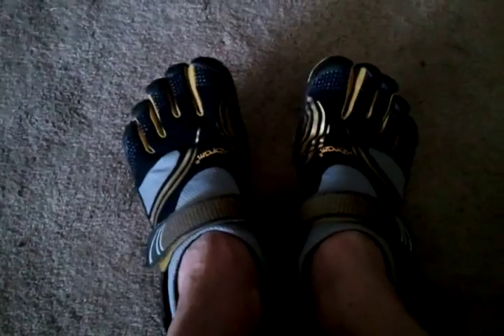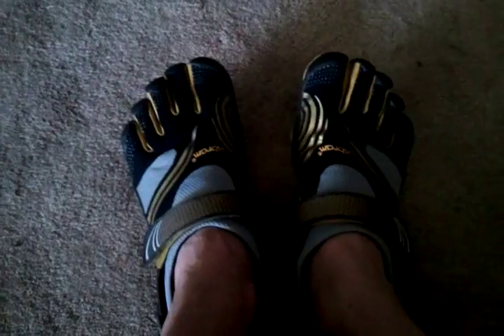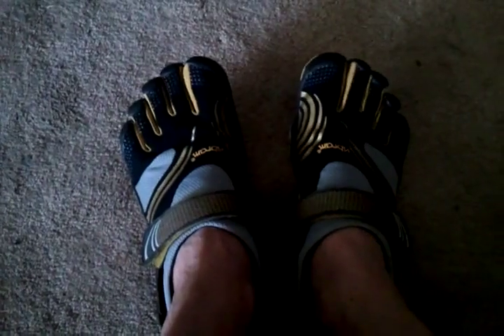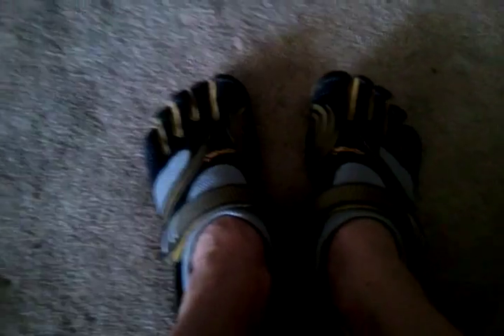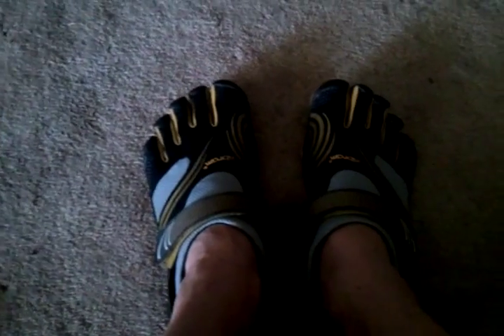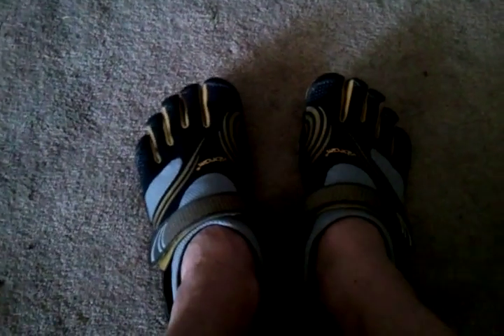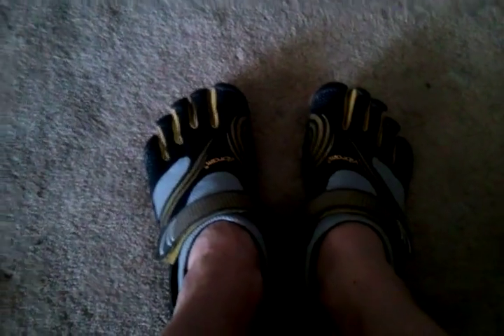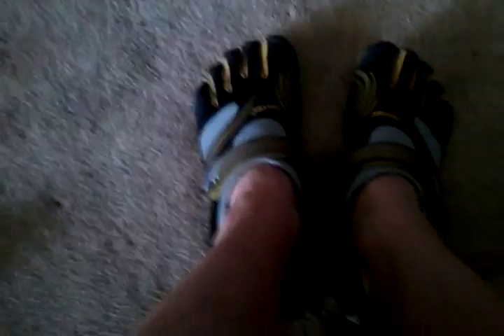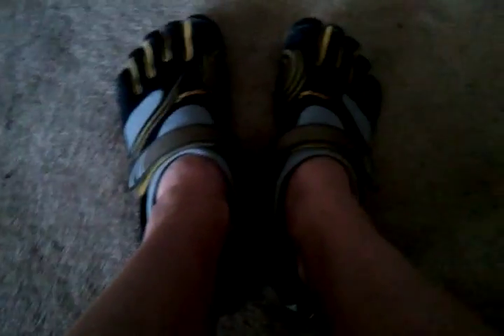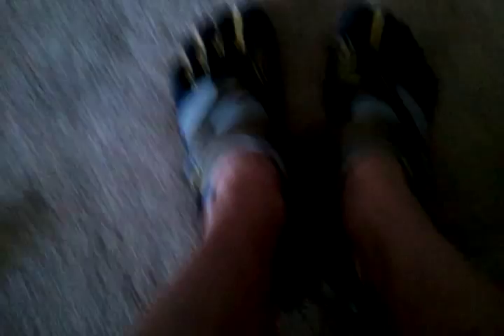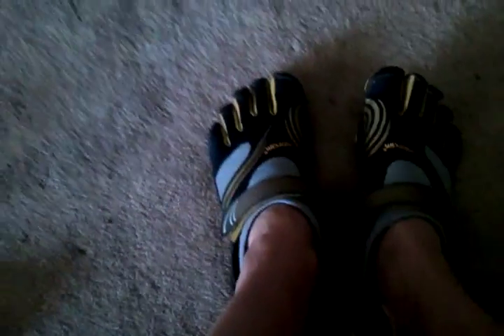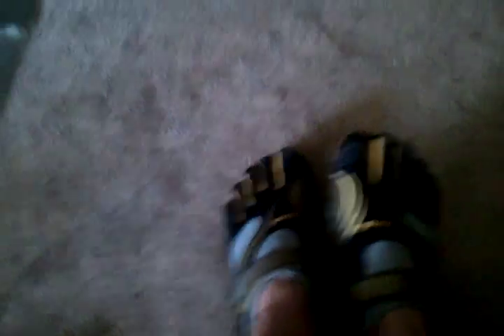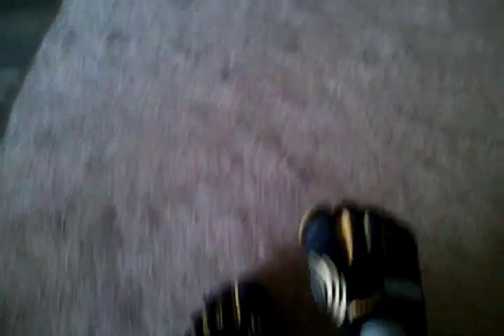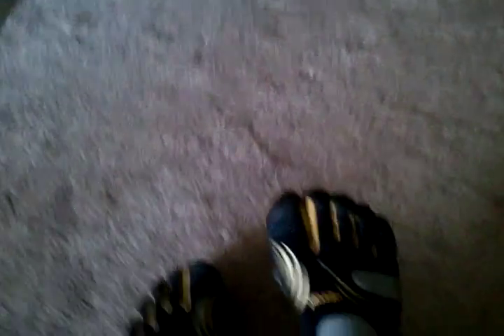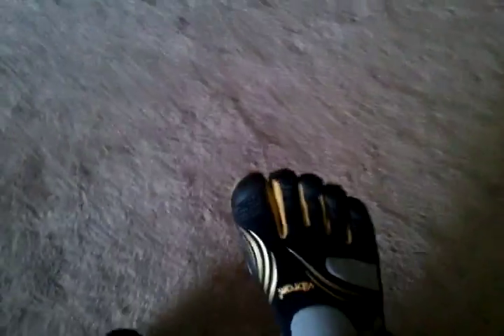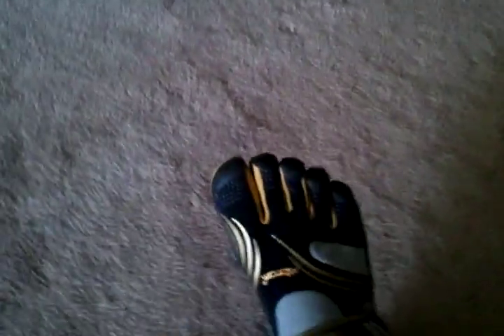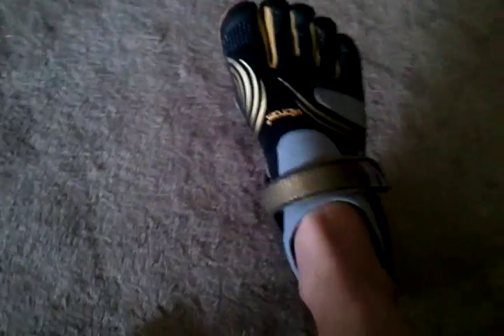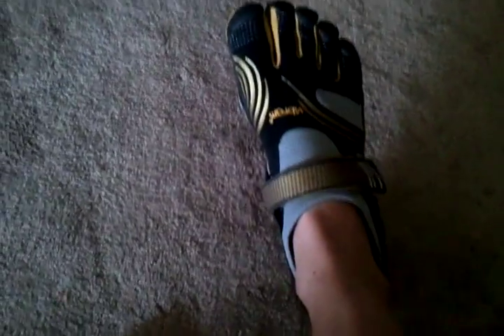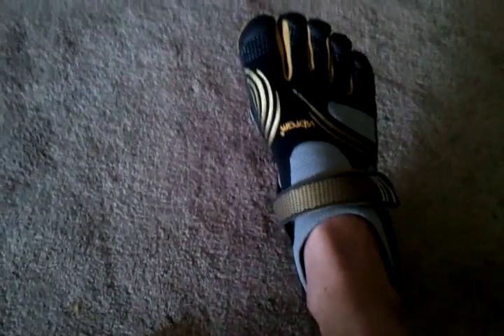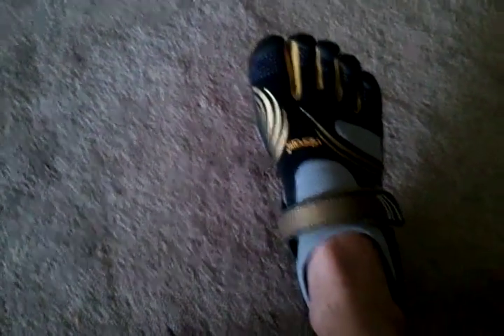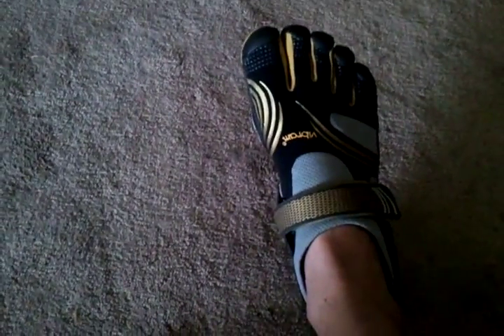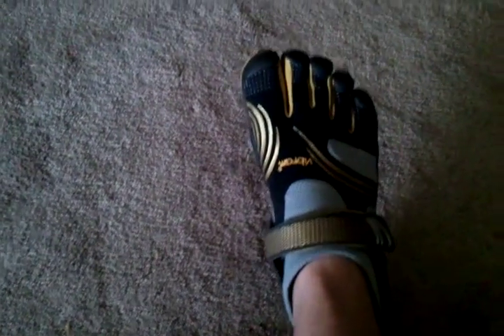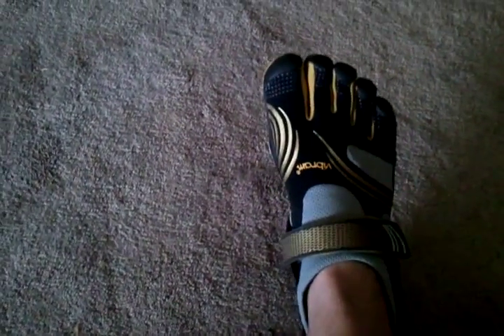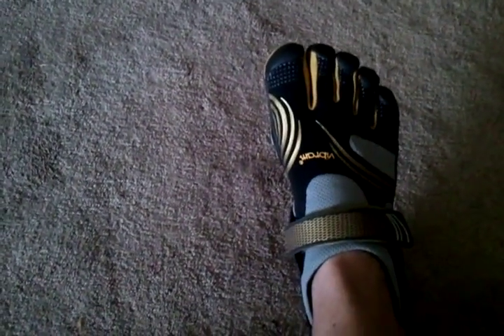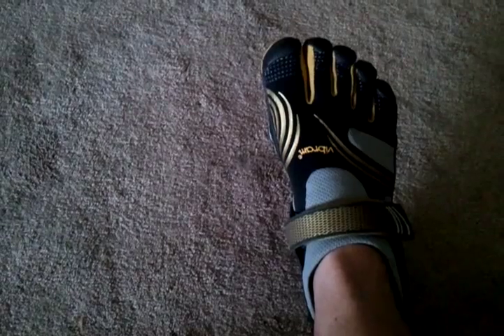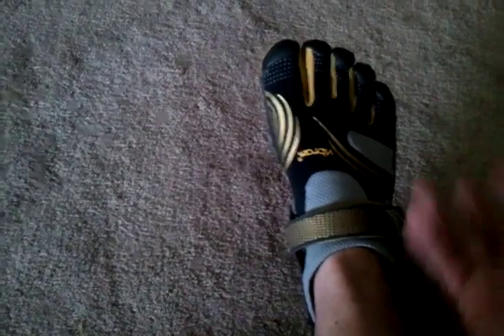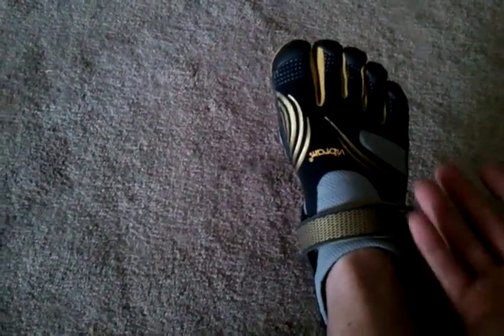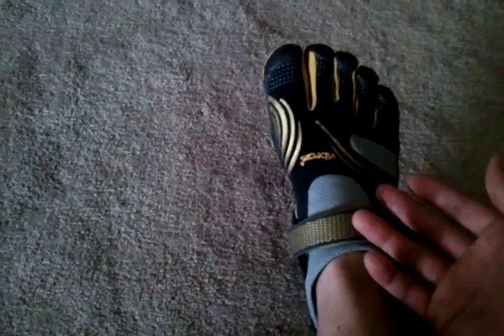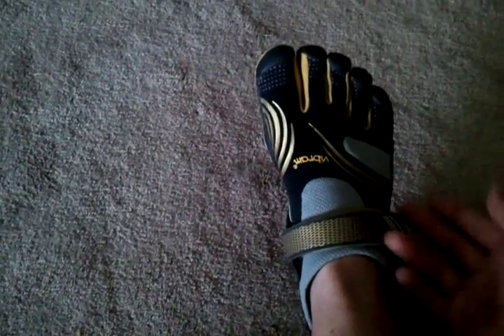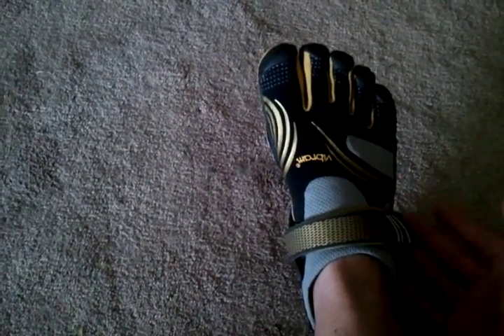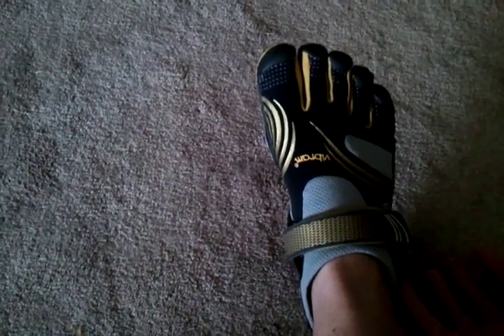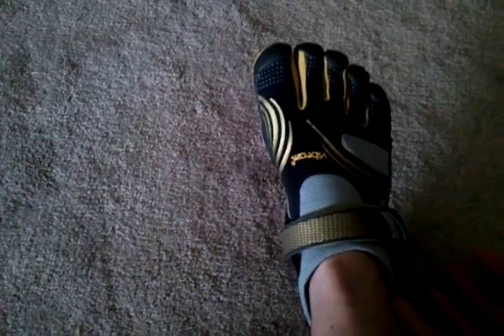One thing I like most about these — it's not just the looks, but also that on my other ones, especially the KSO Trek, there's a leather insert or leather insole.